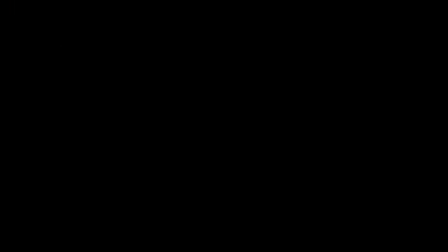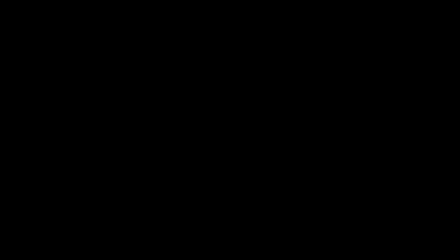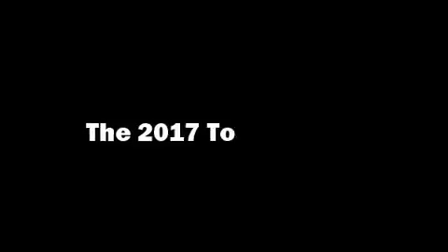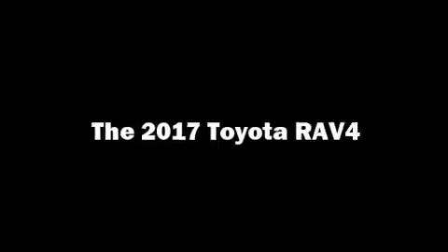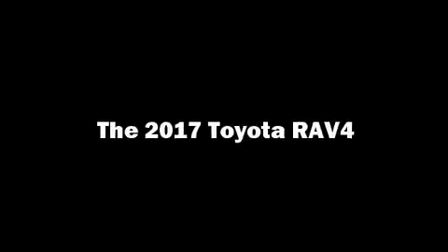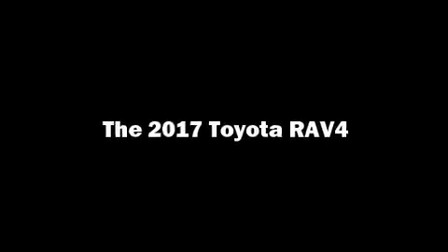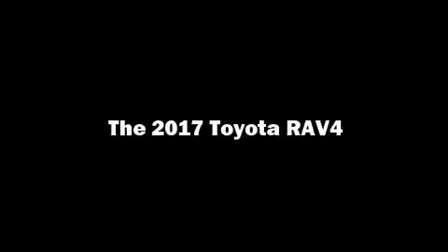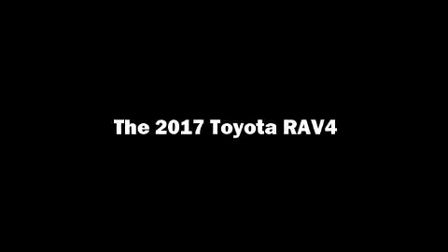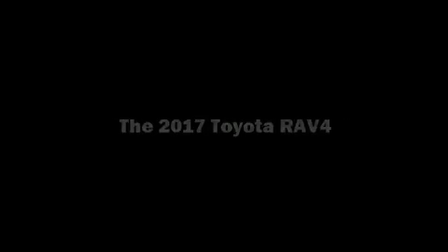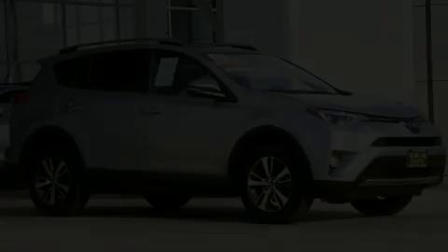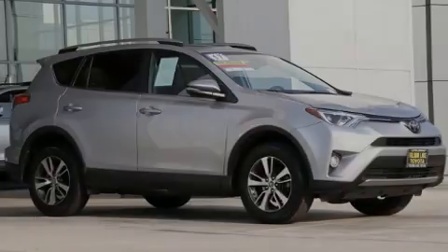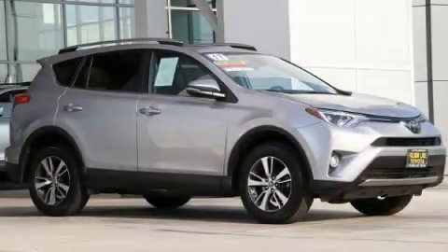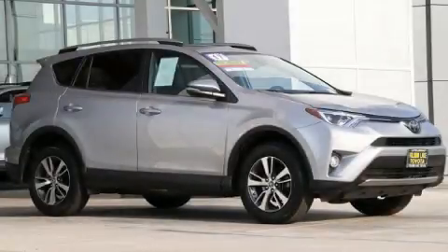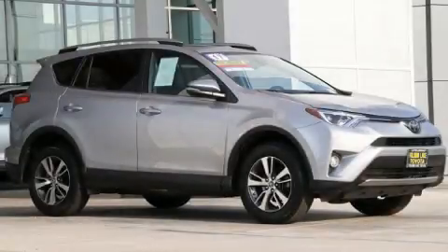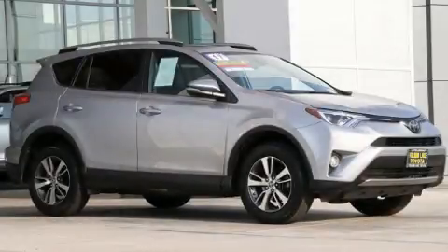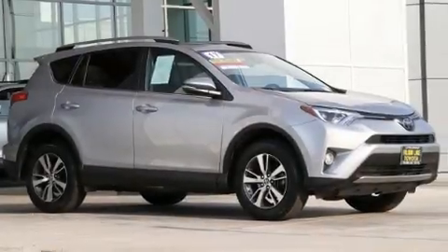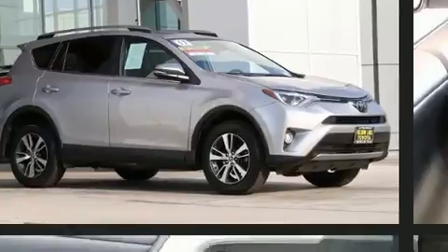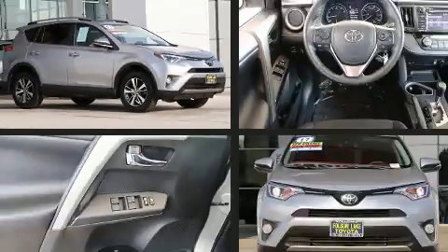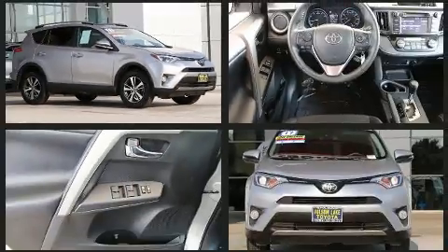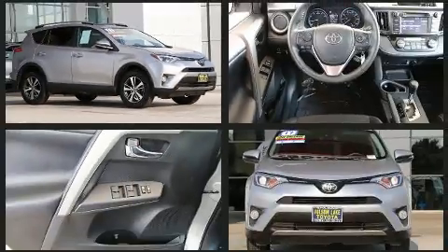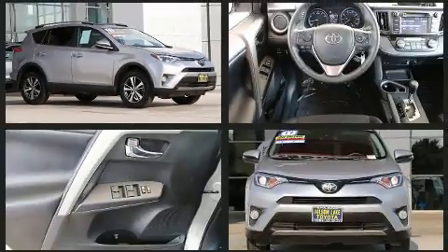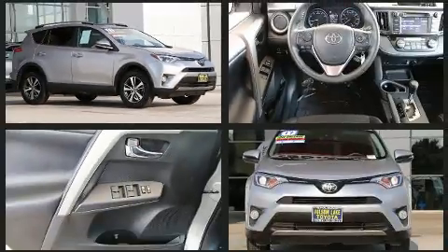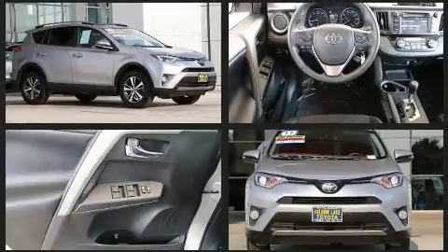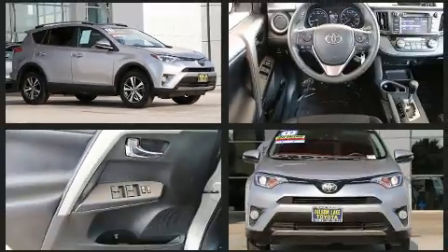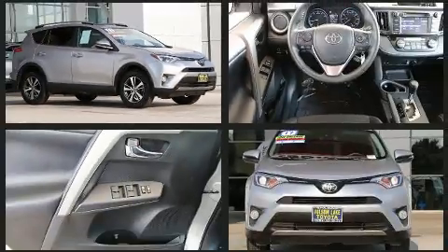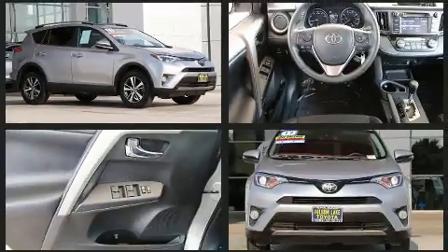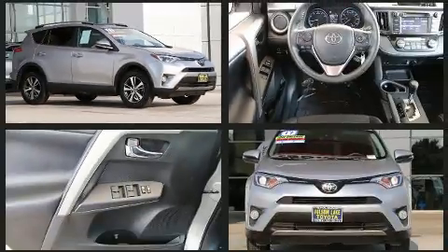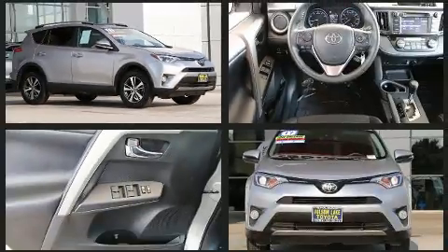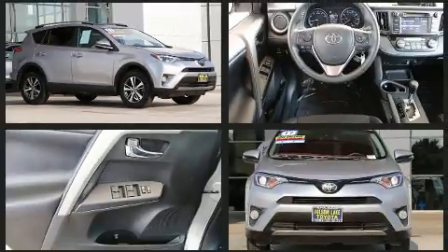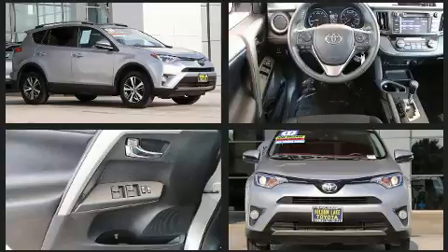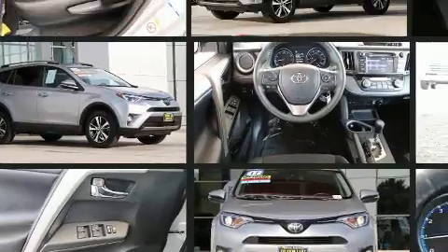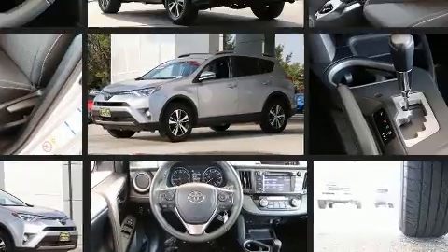Load your family into the 2017 Toyota RAV4. With less than 30,000 miles on the odometer, this four-door sport utility vehicle prioritizes comfort, safety, and convenience.